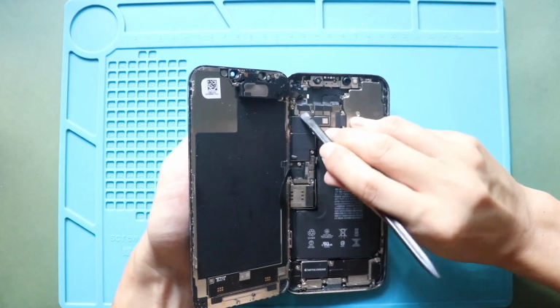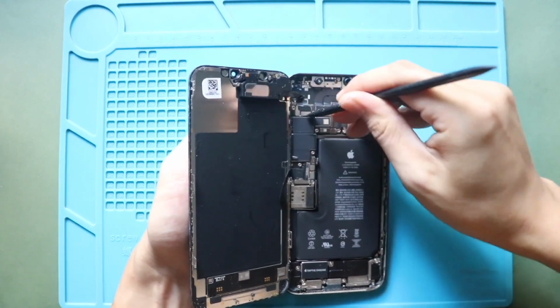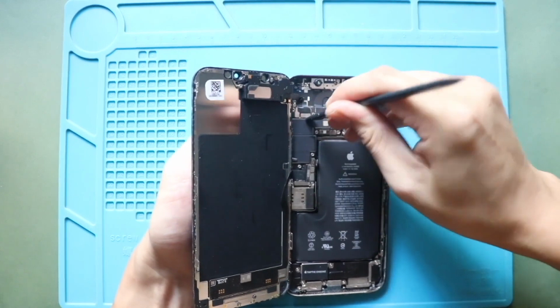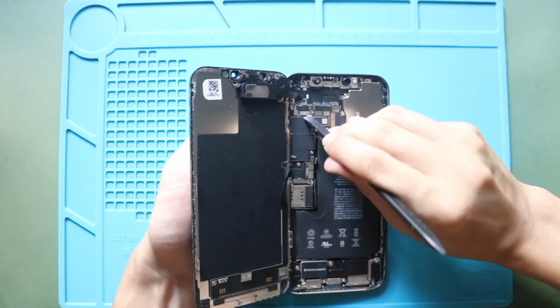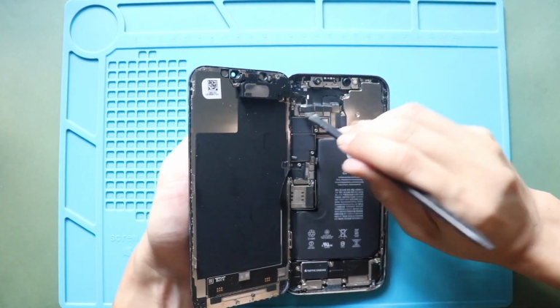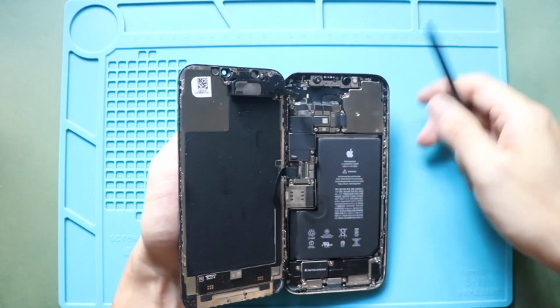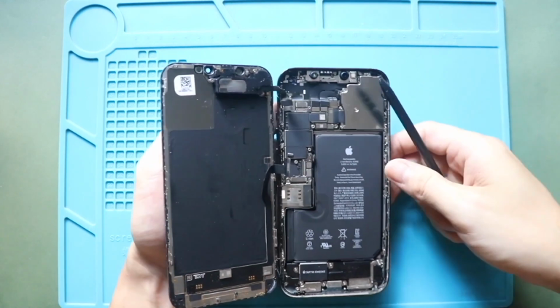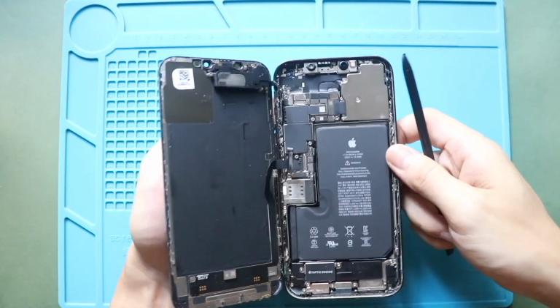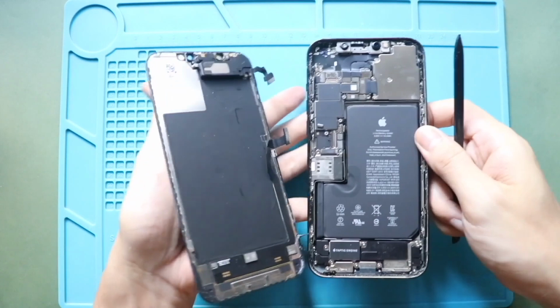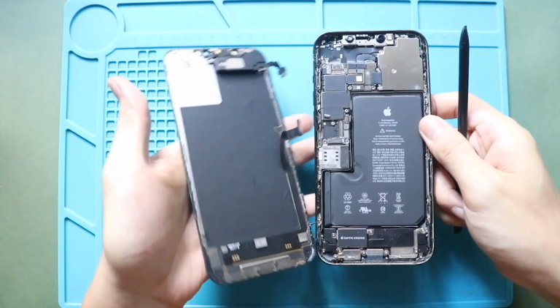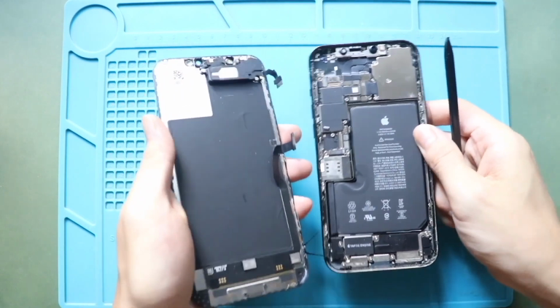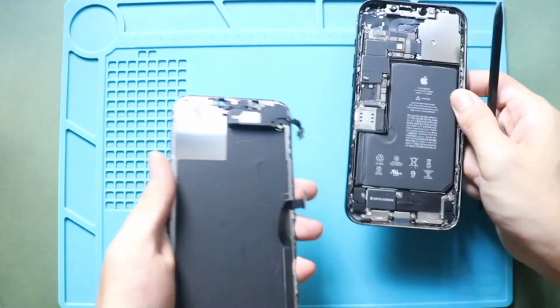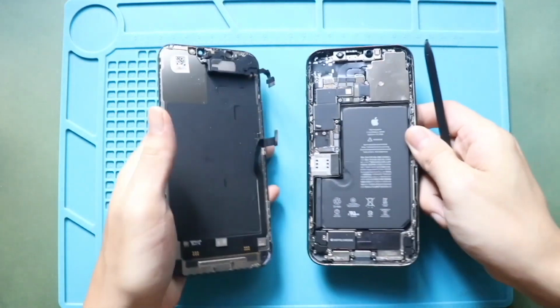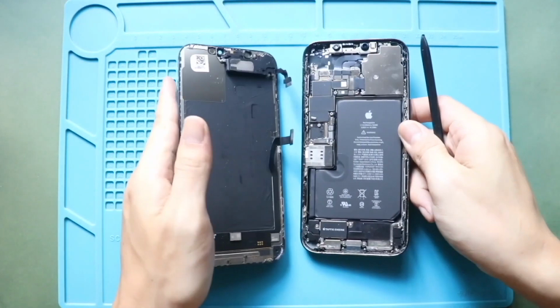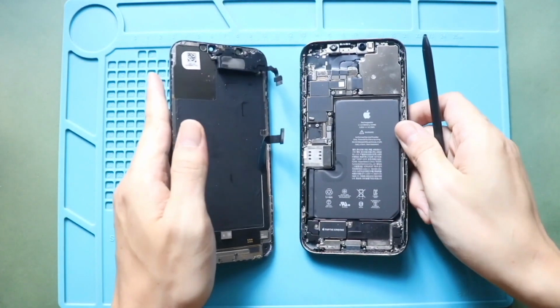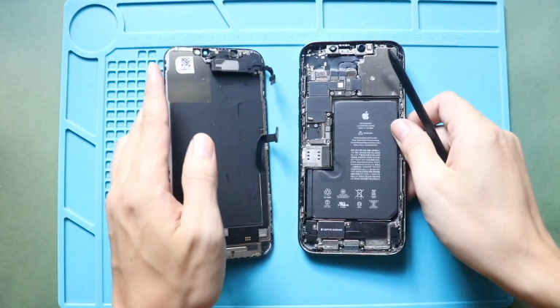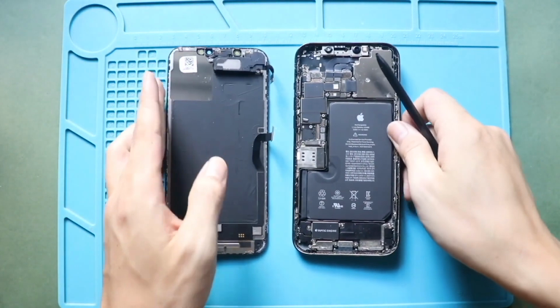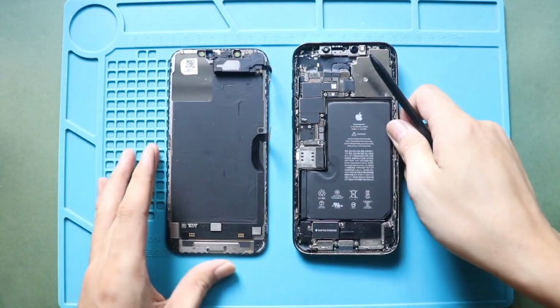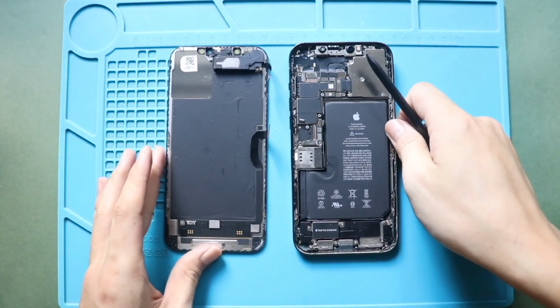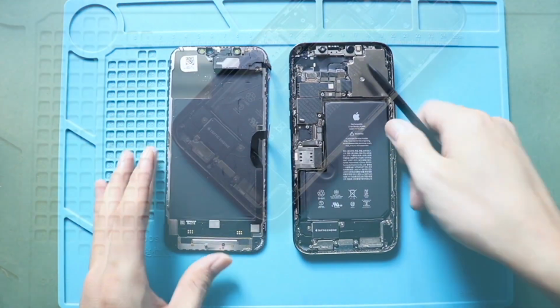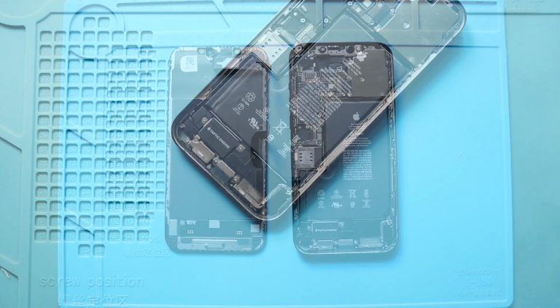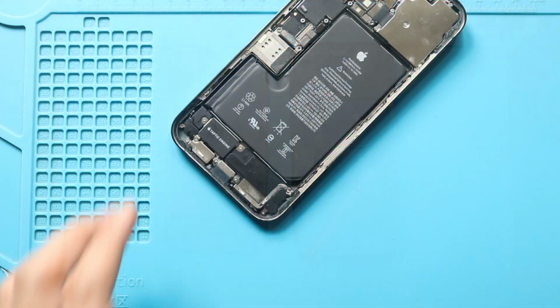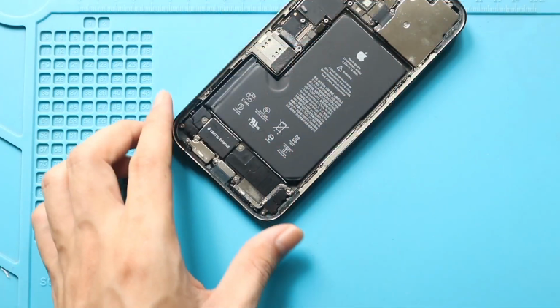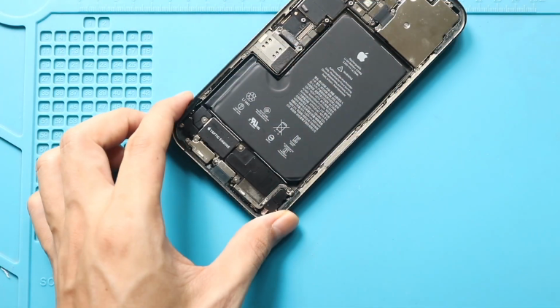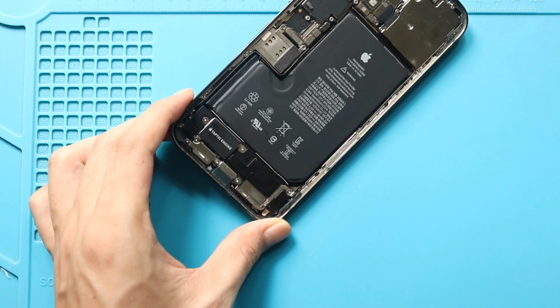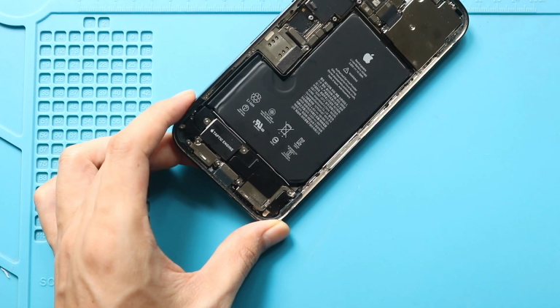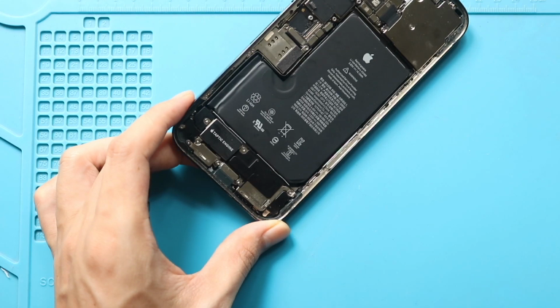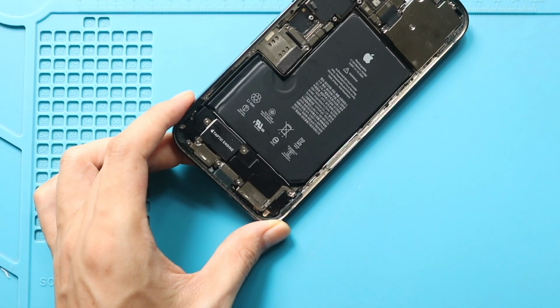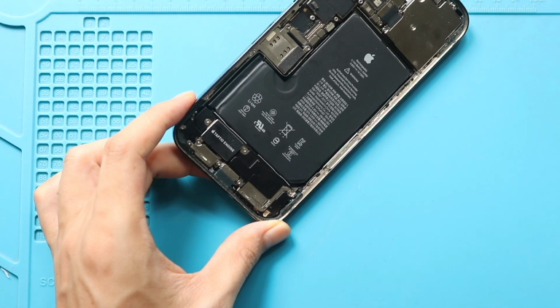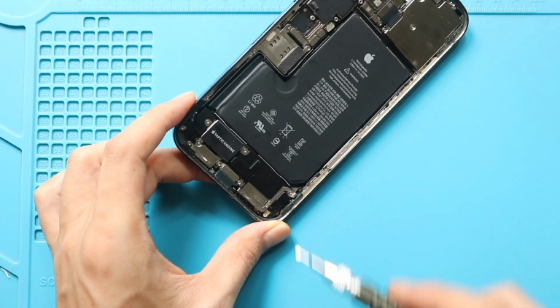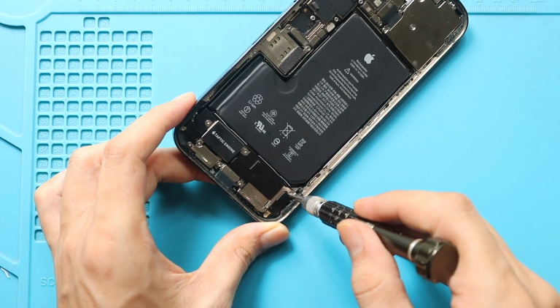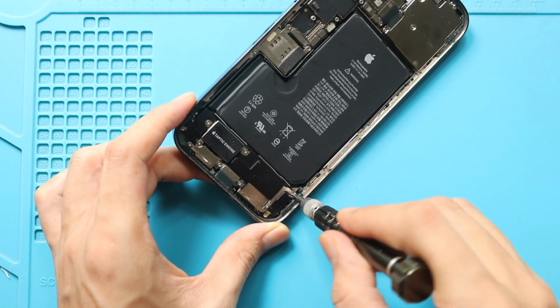Now, free the screen from the body. Next, take out the non-working battery from the body. First, remove the speaker from the body by undoing four screws.